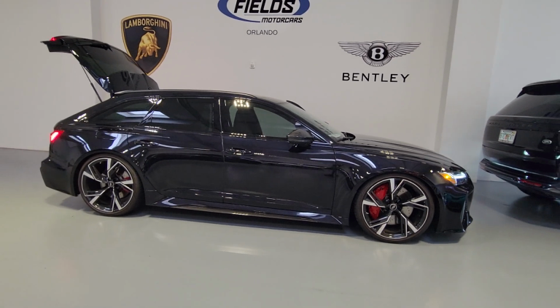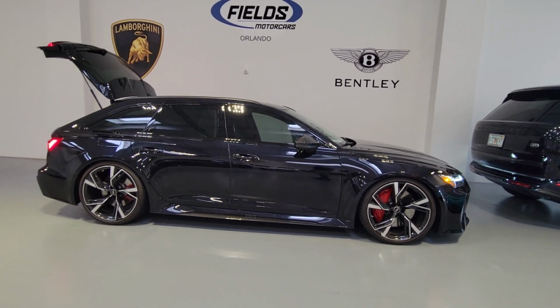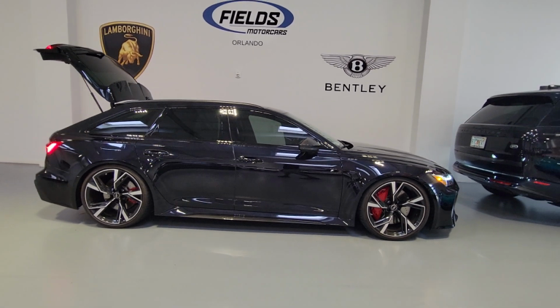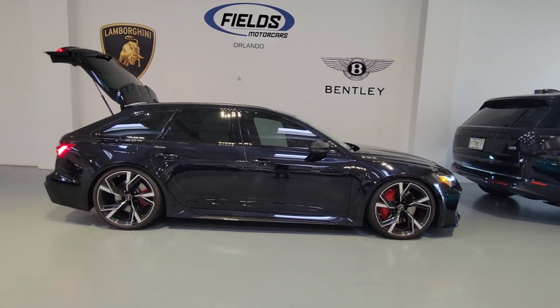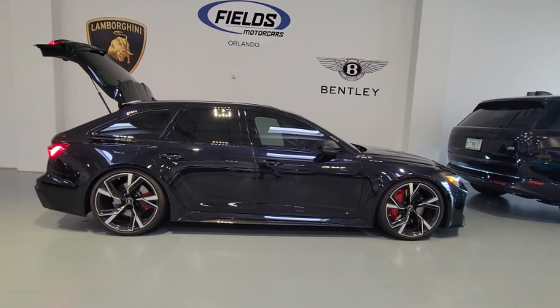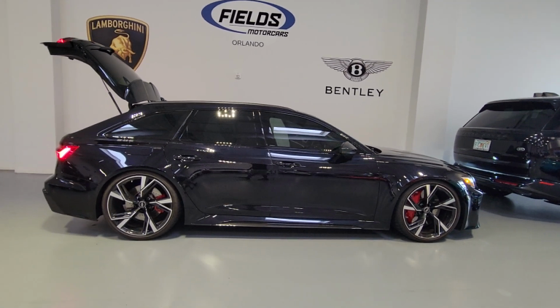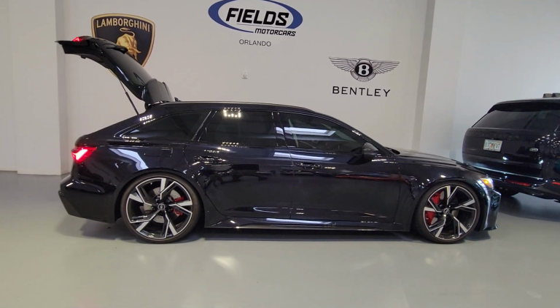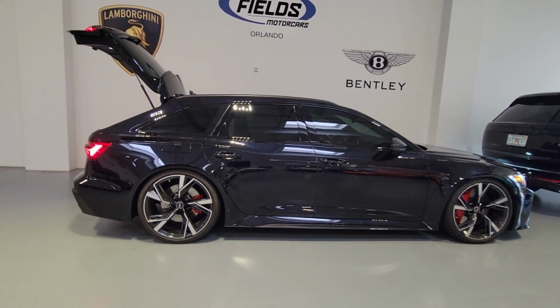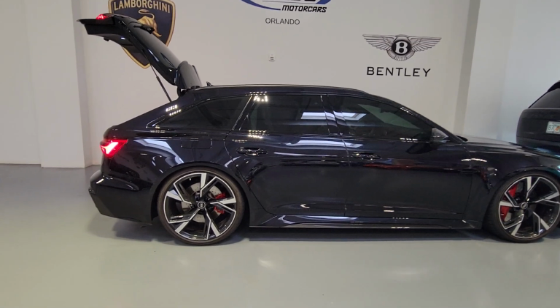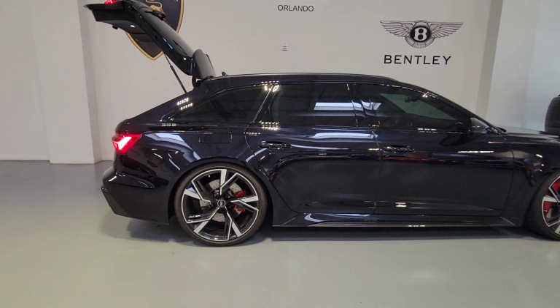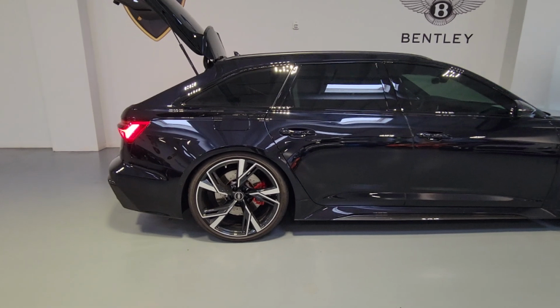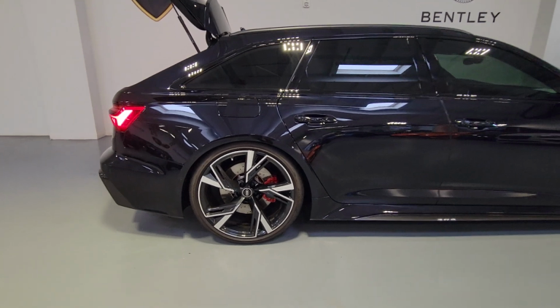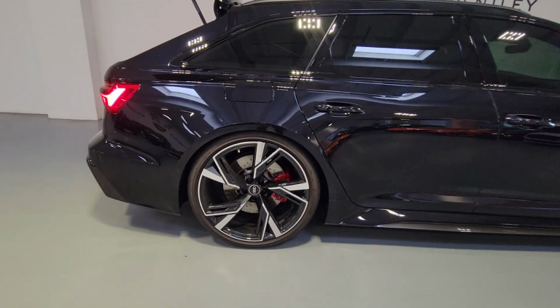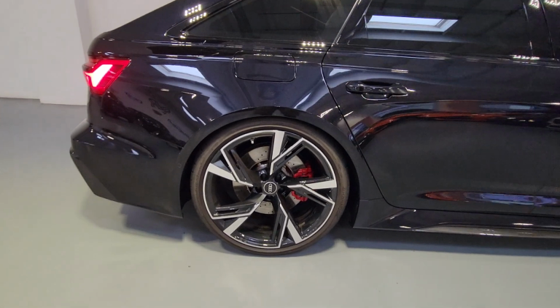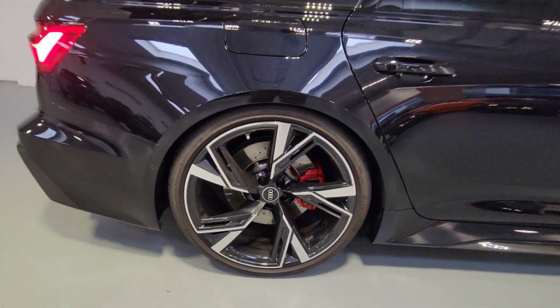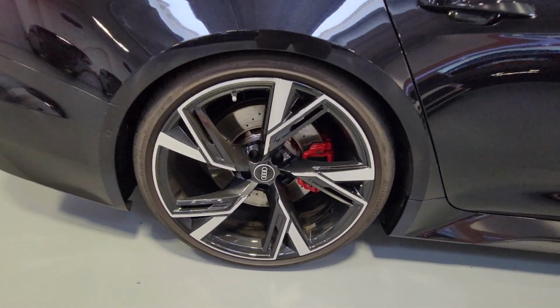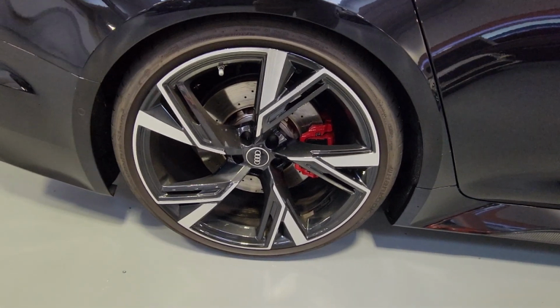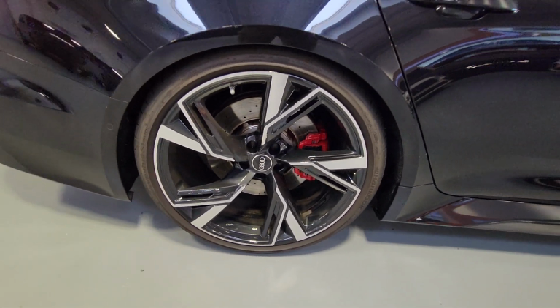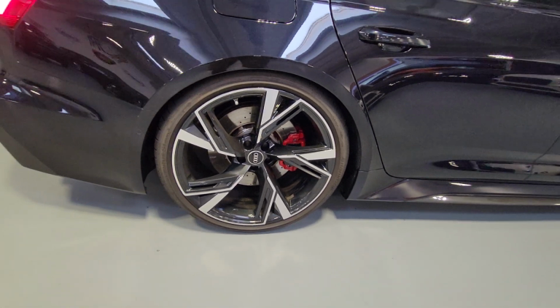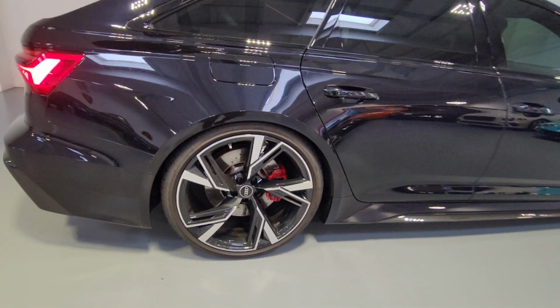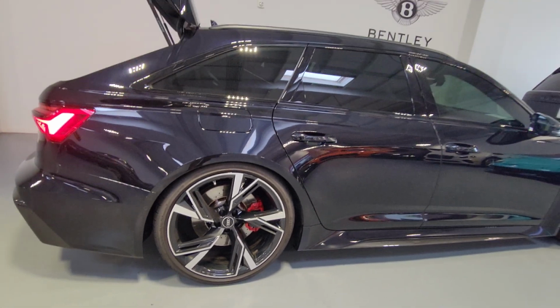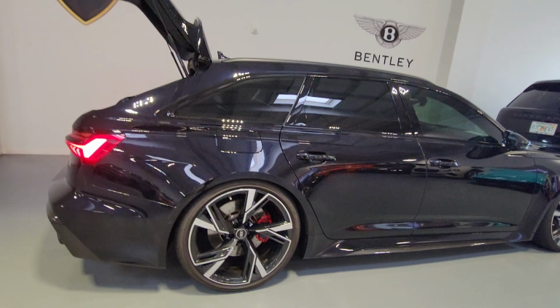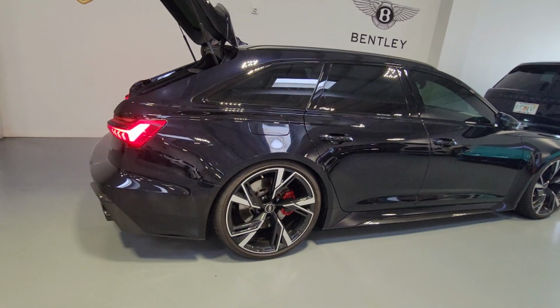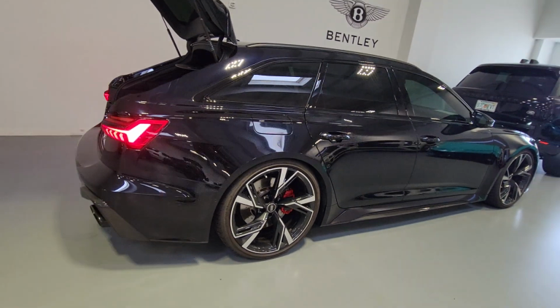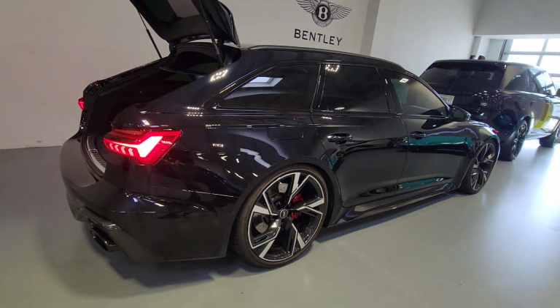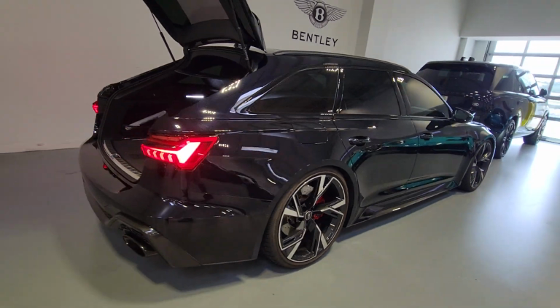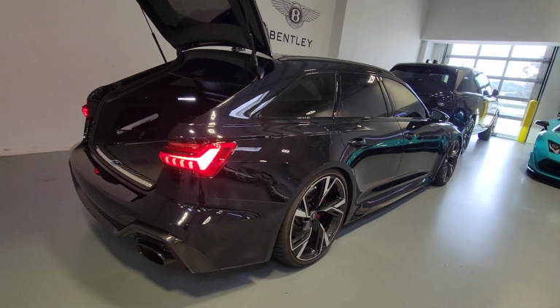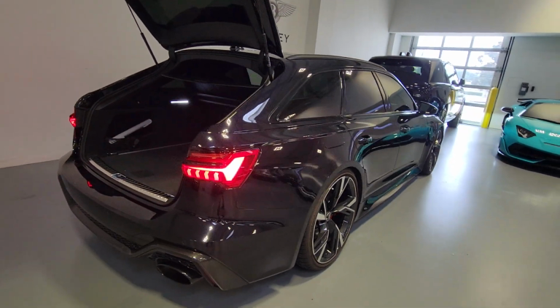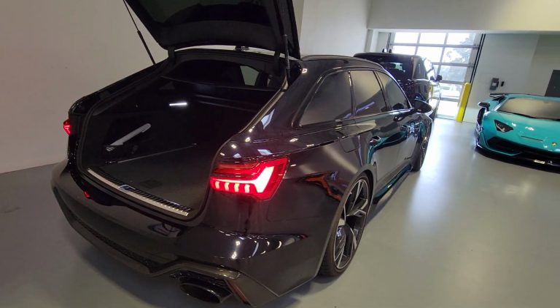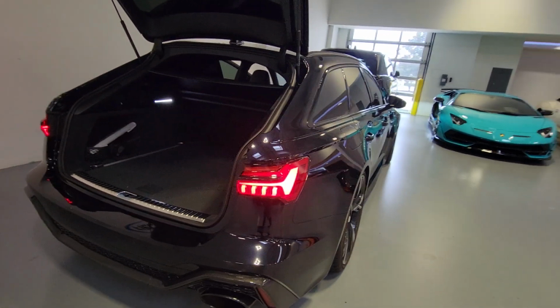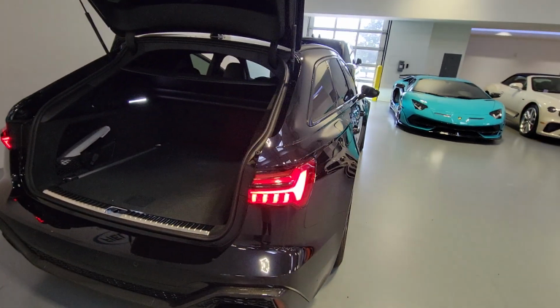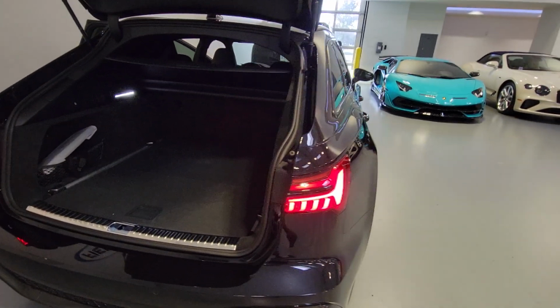Heated steering wheel, pre-collision system, intelligent auto on-off high beams, lane departure warning, all-wheel drive, sun moonroof, hands-free liftgate, keyless entry, navigation system, satellite radio.